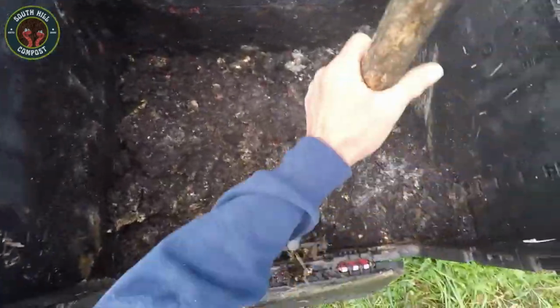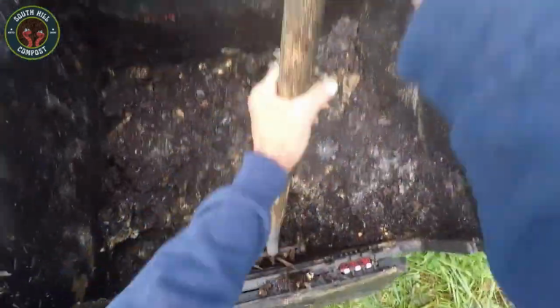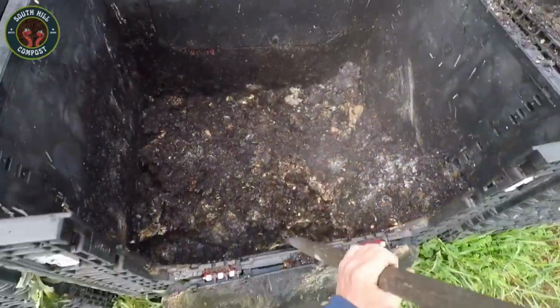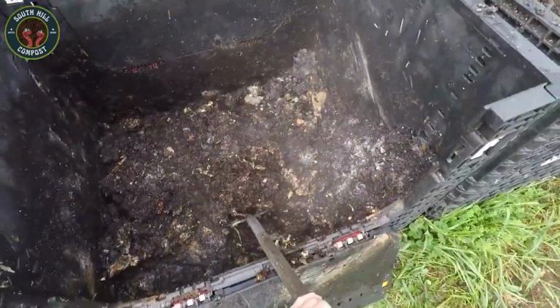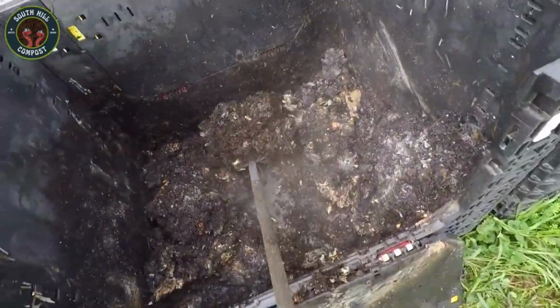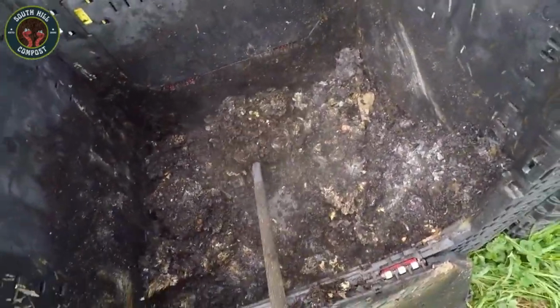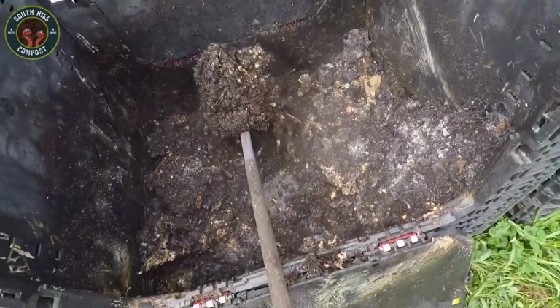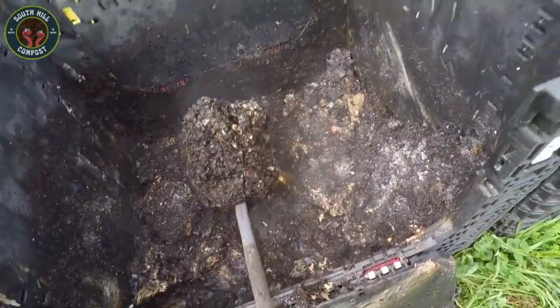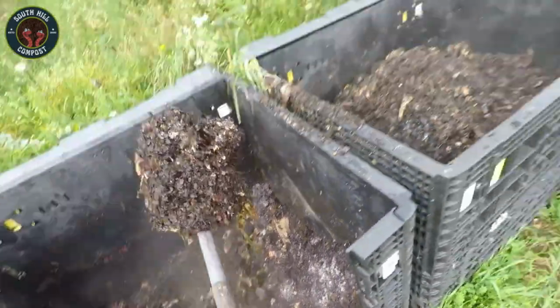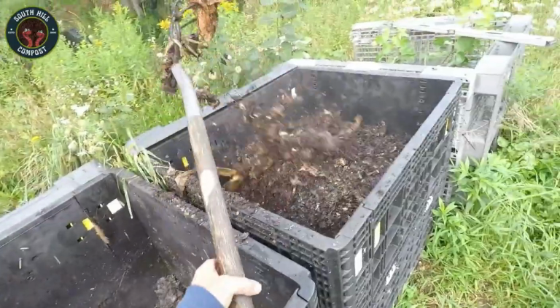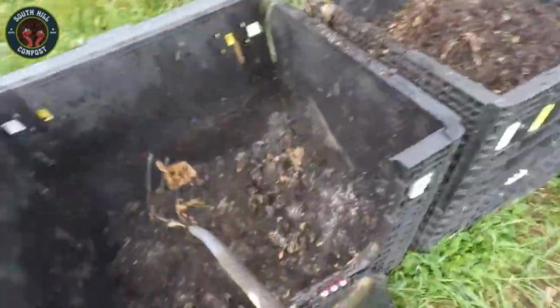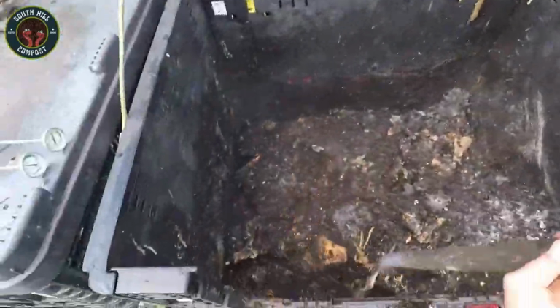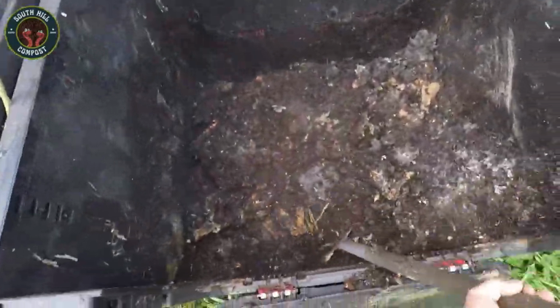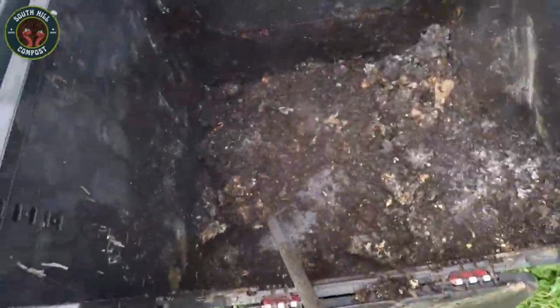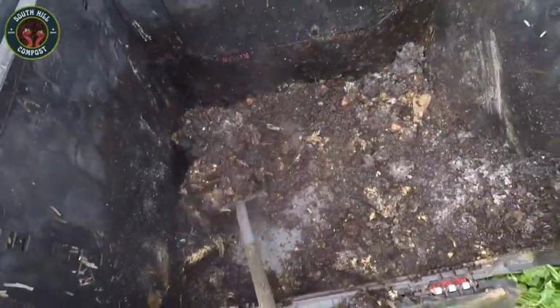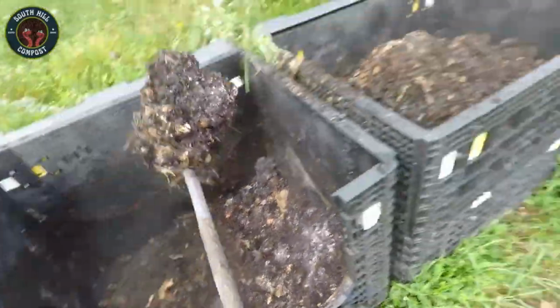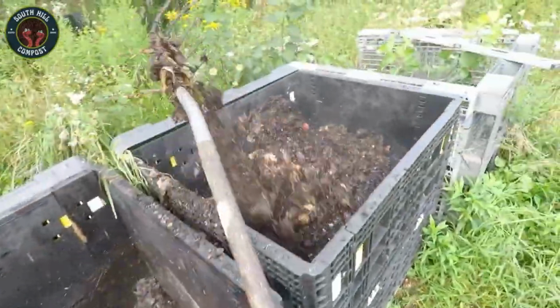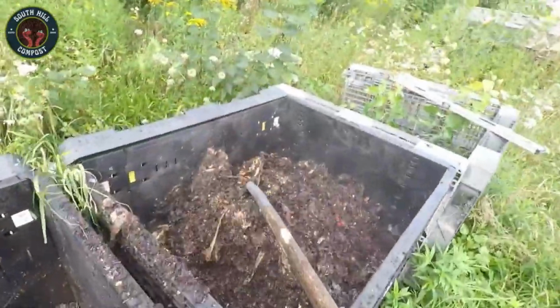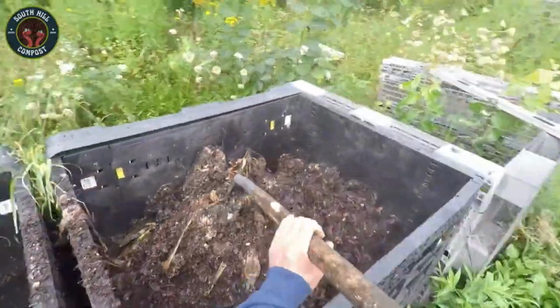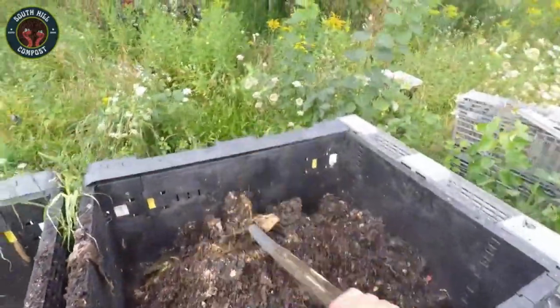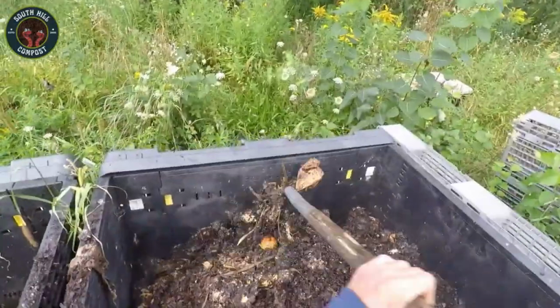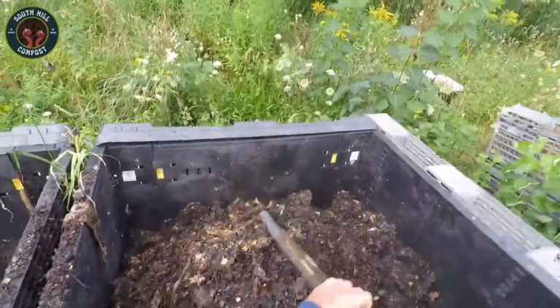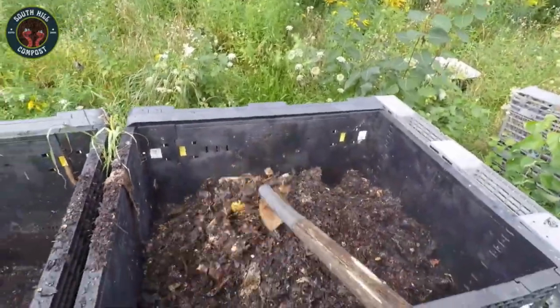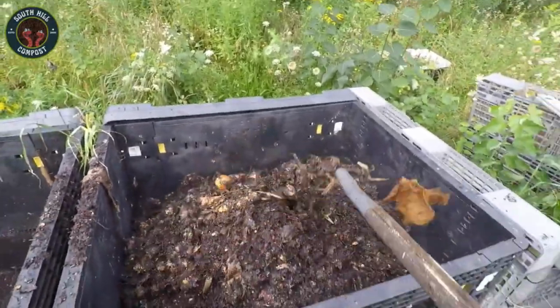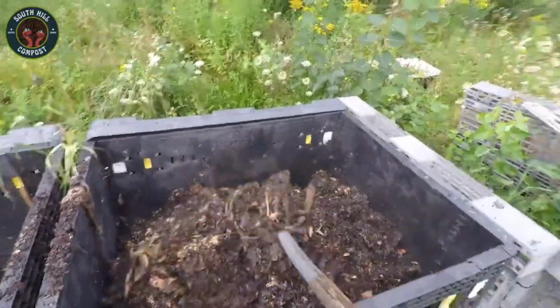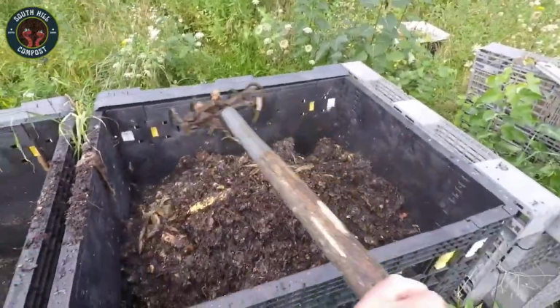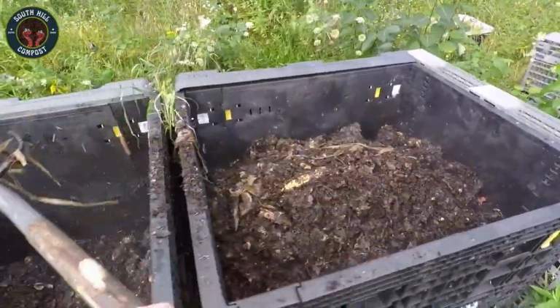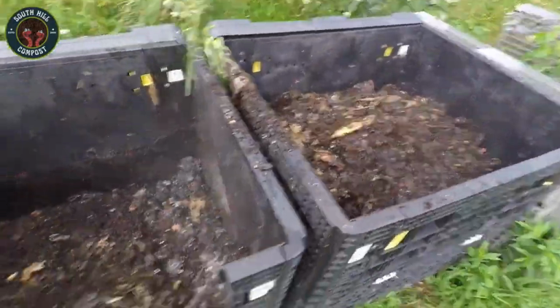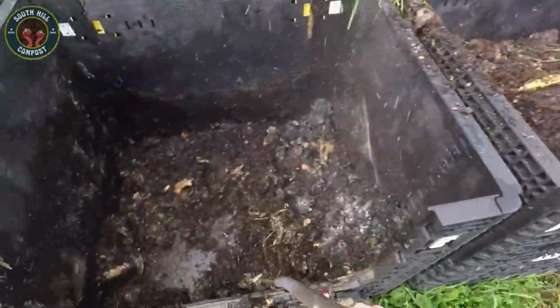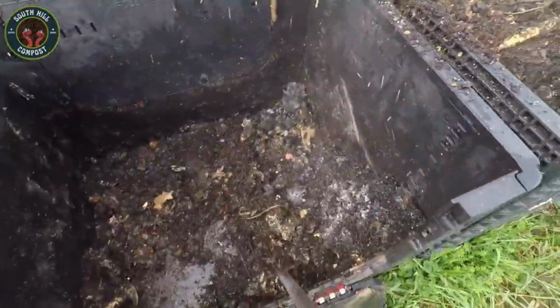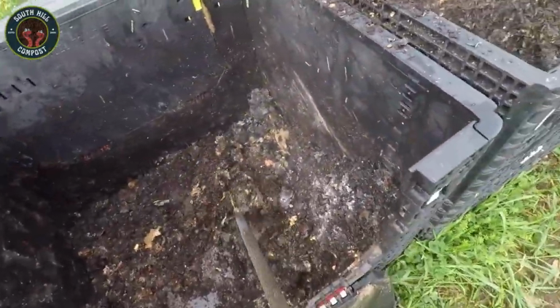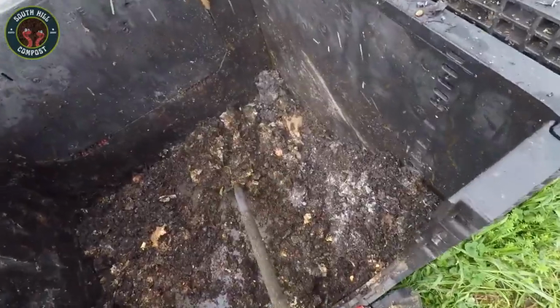Use this finished compost to enrich your soil, add nutrients to your garden beds, or even as mulch to help retain moisture and keep weeds down. It's an all-natural, eco-friendly way to recycle your food waste into something truly beneficial for your plants.